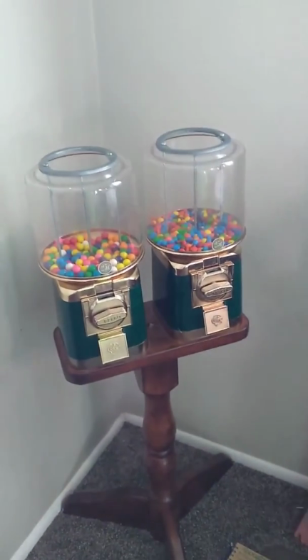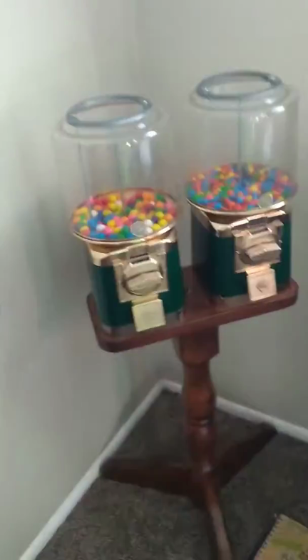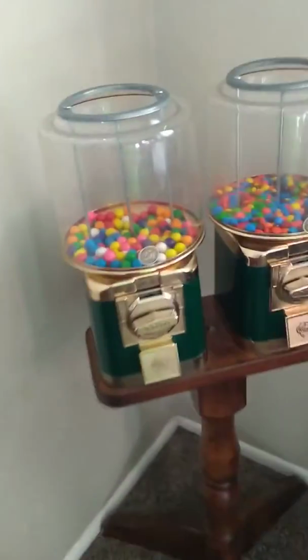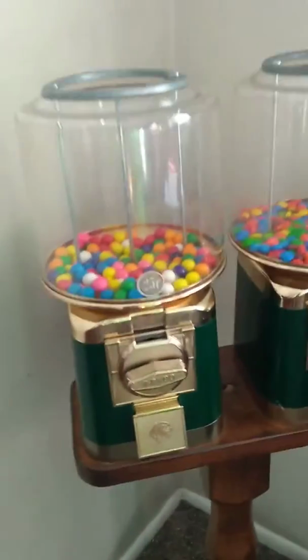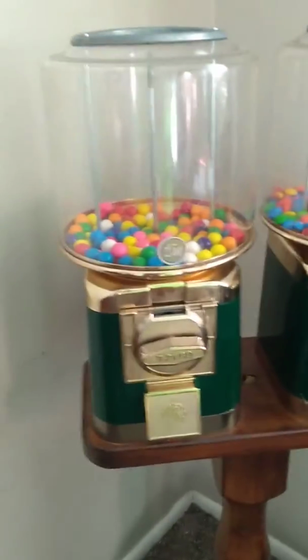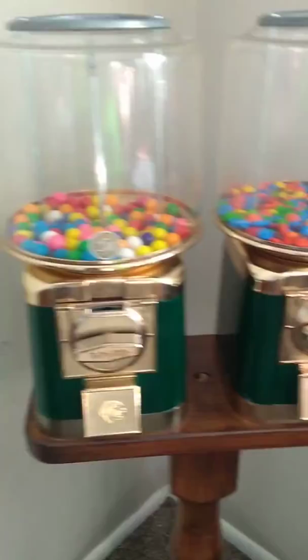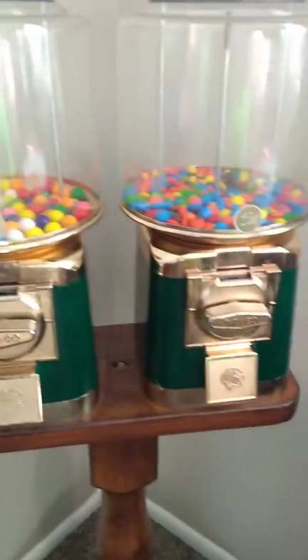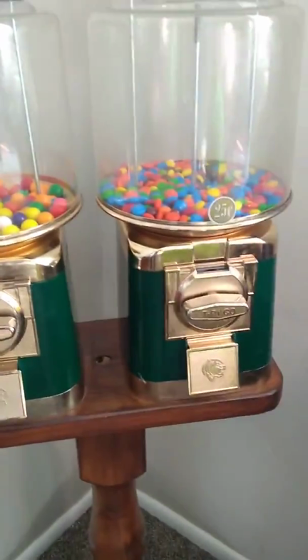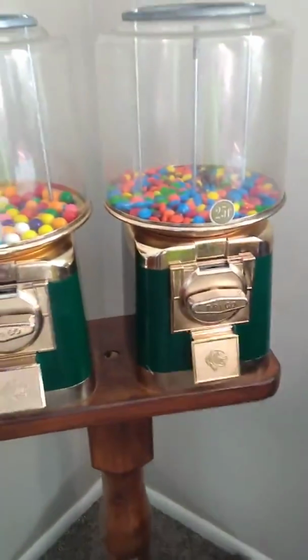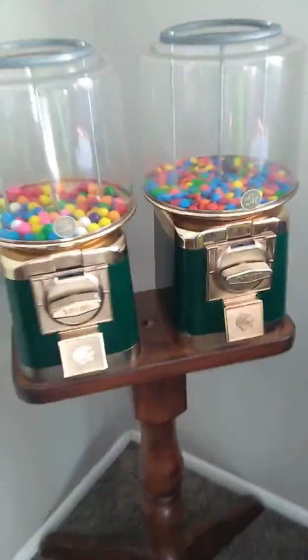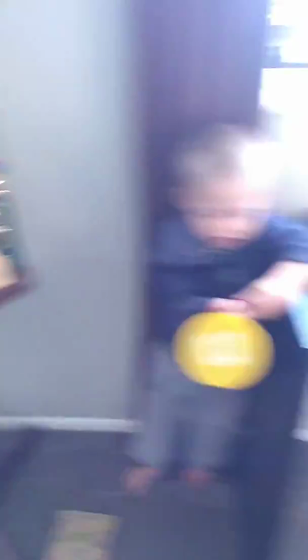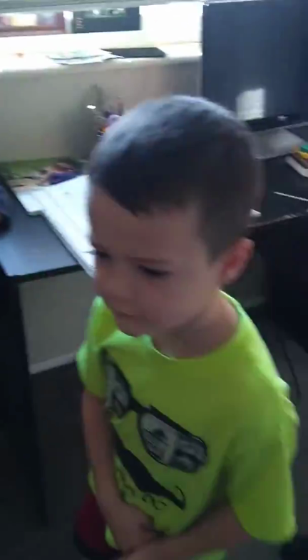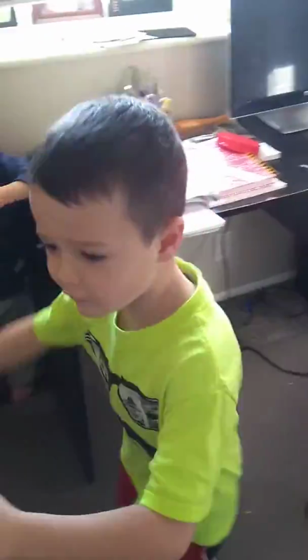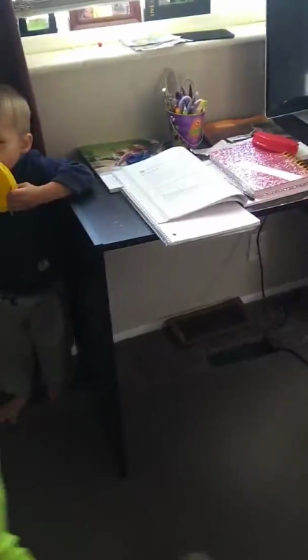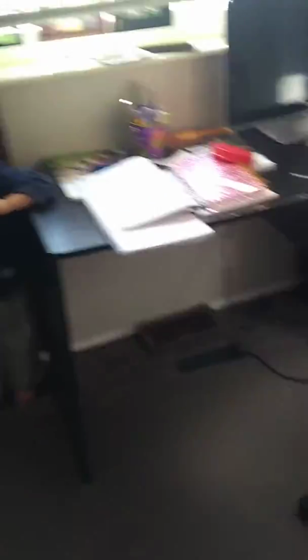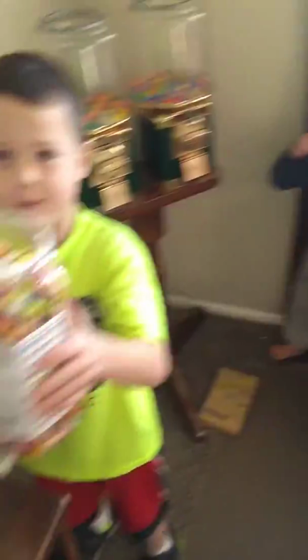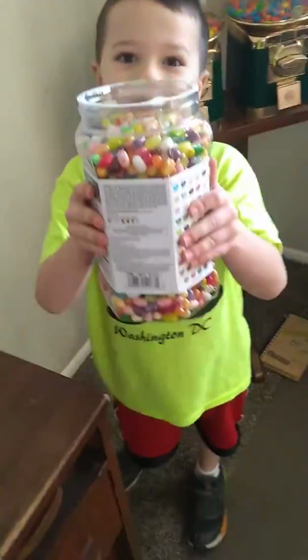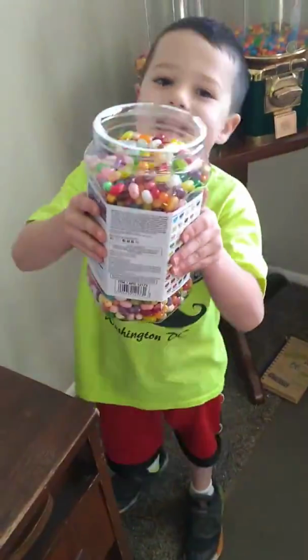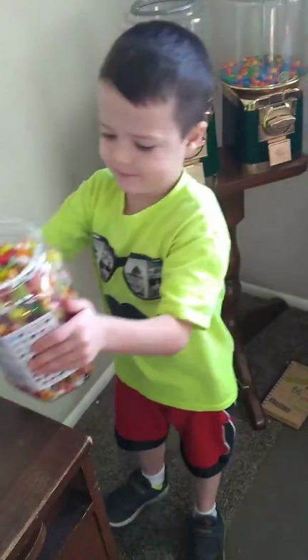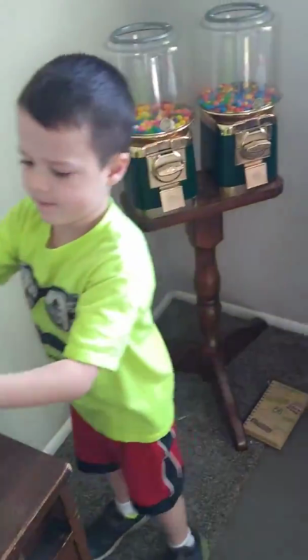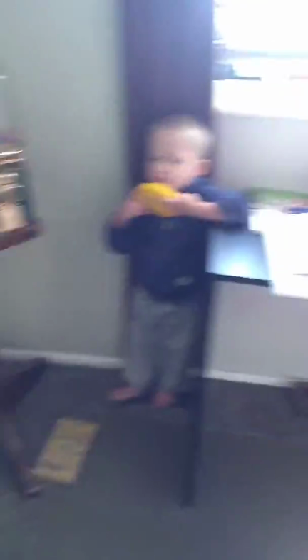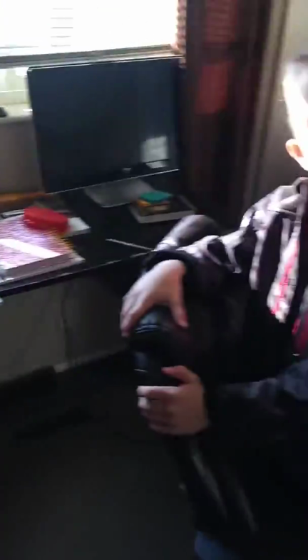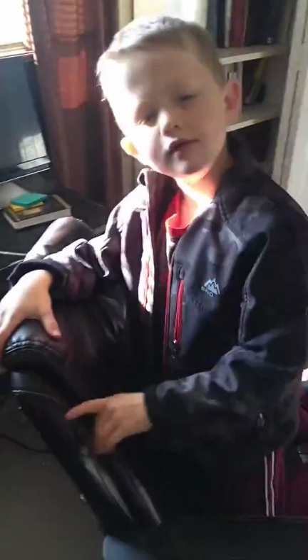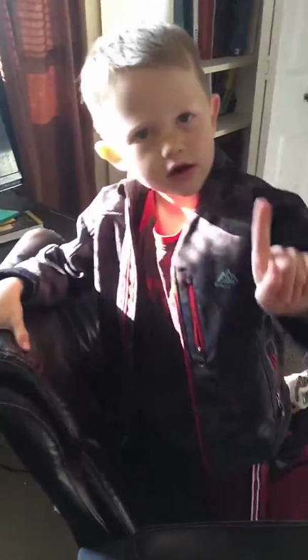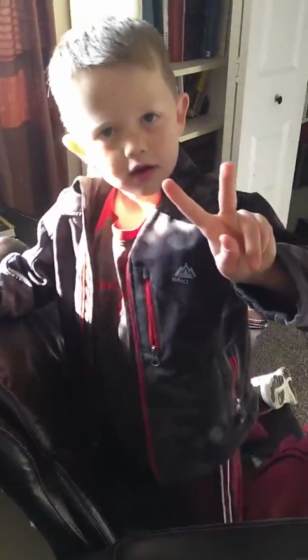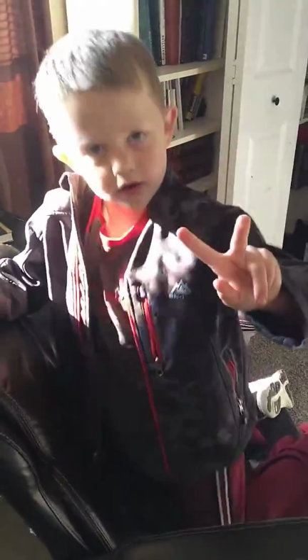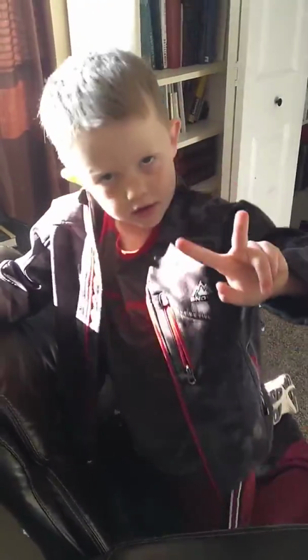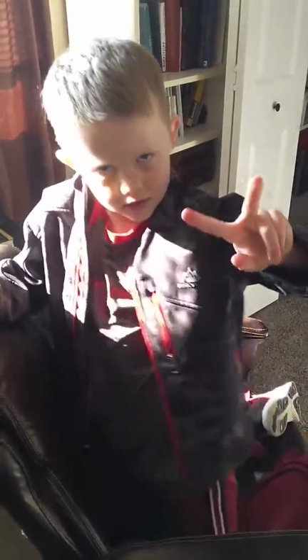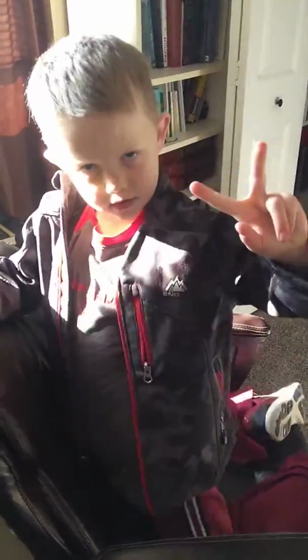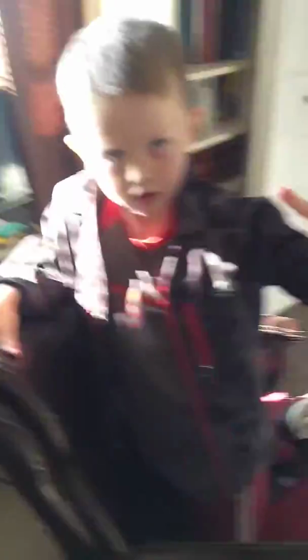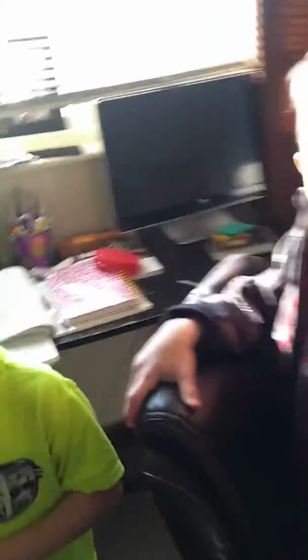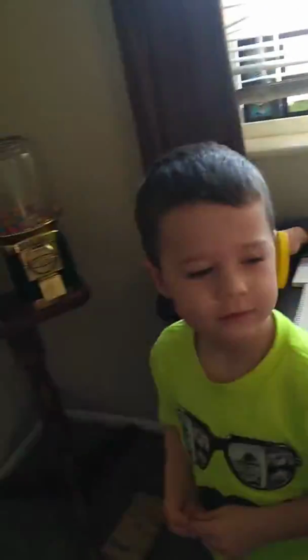We got our empty gumball machine, and we're gonna fill it up with some candy — jelly beans and what else, Tim? Peanut M&Ms. And I'm gonna take the video.